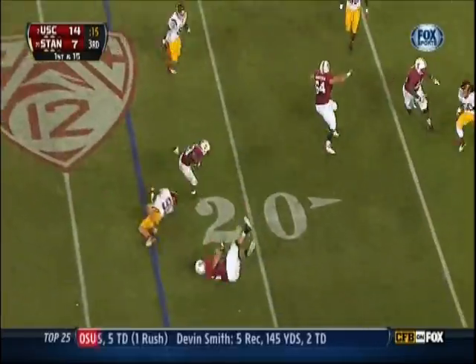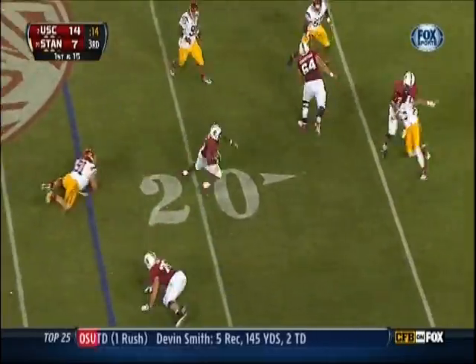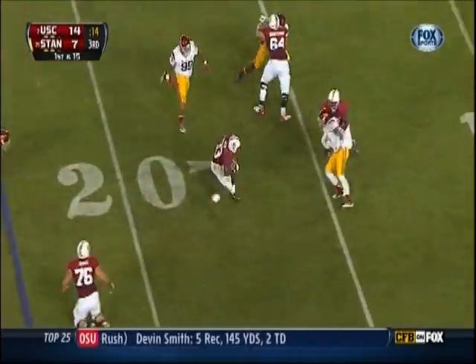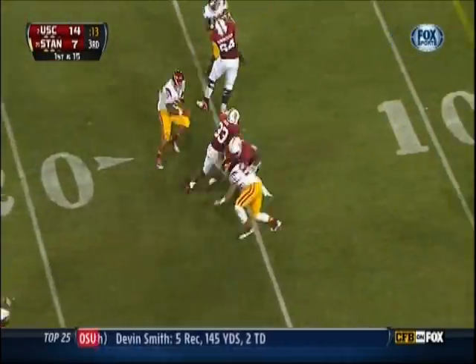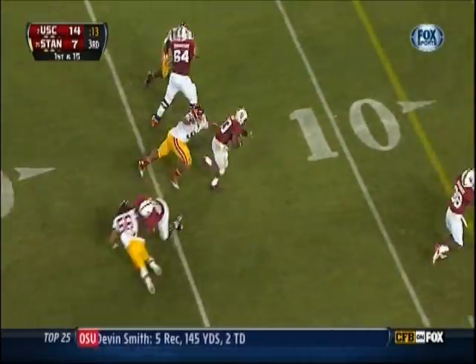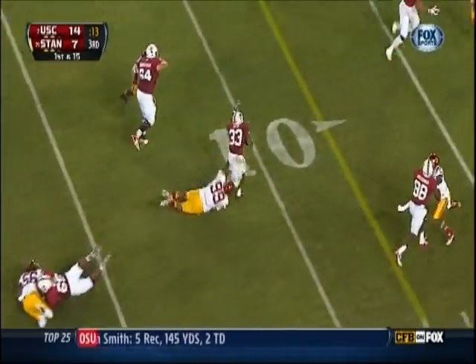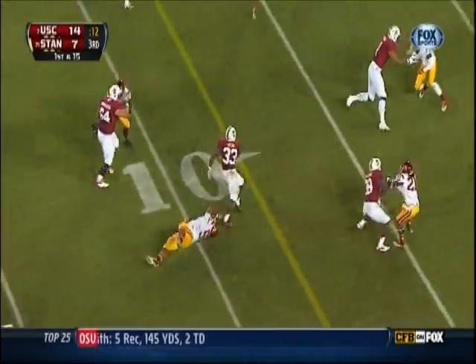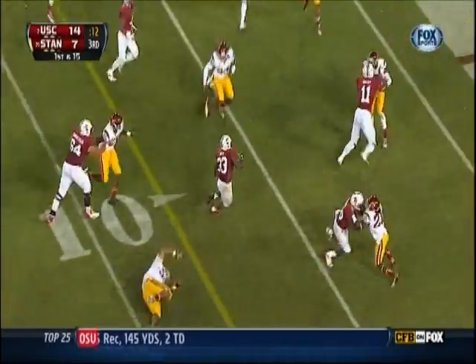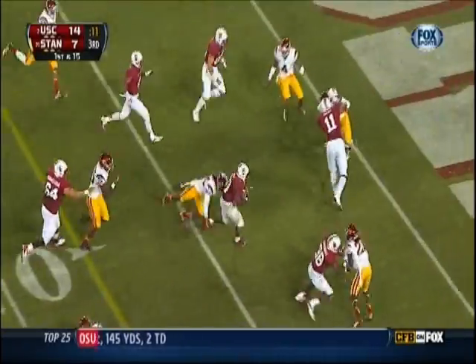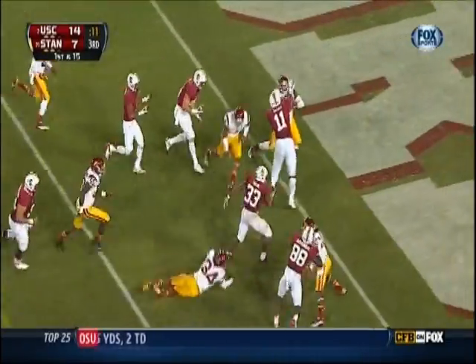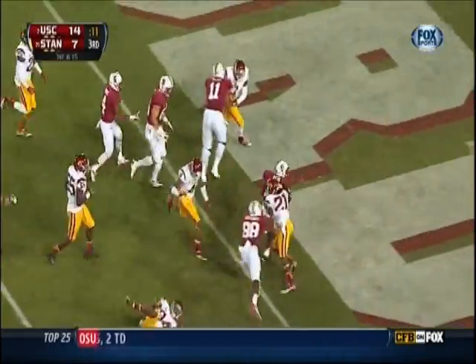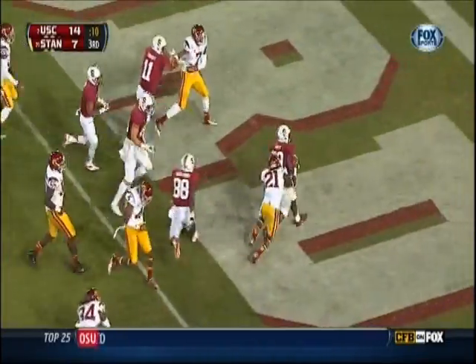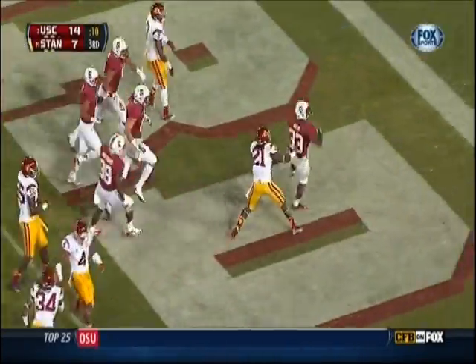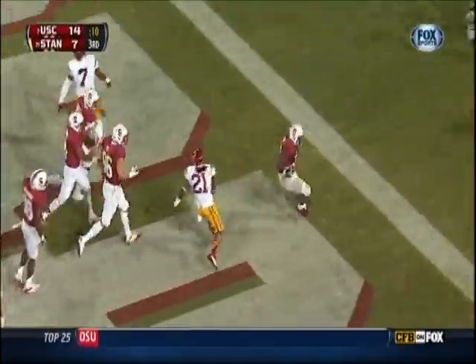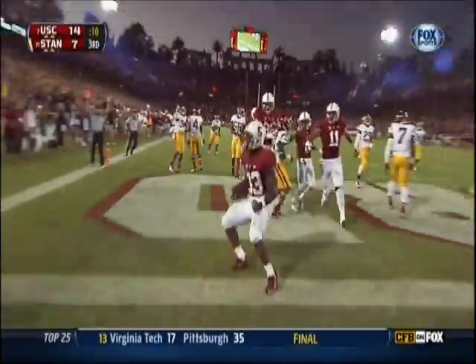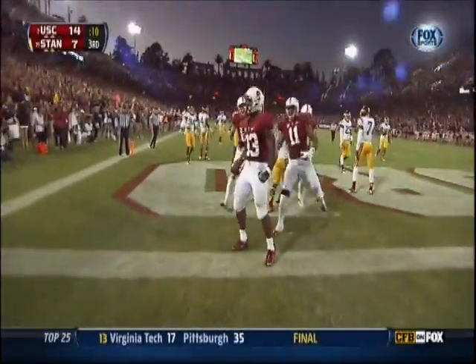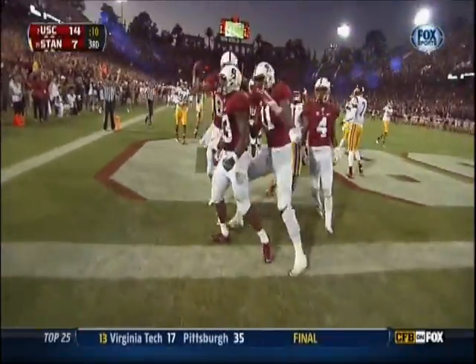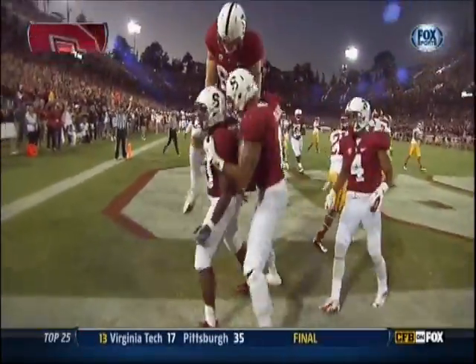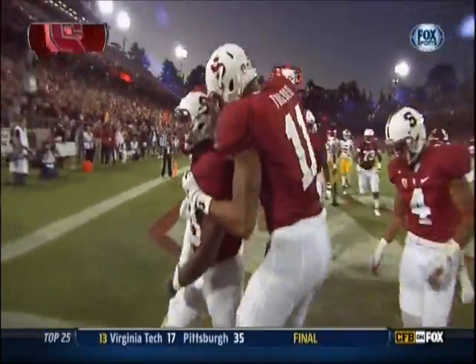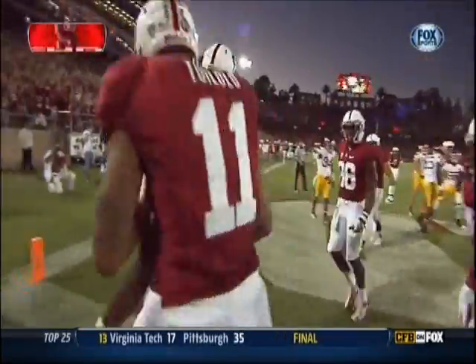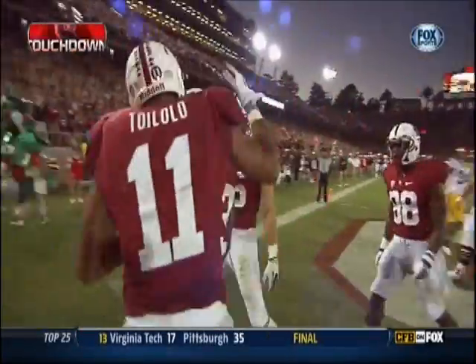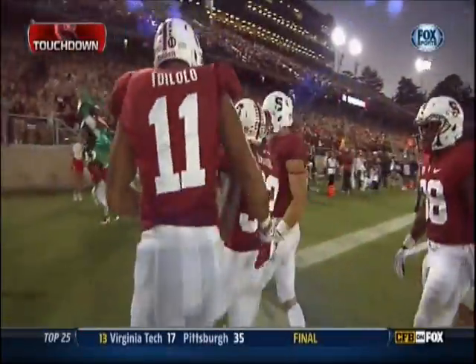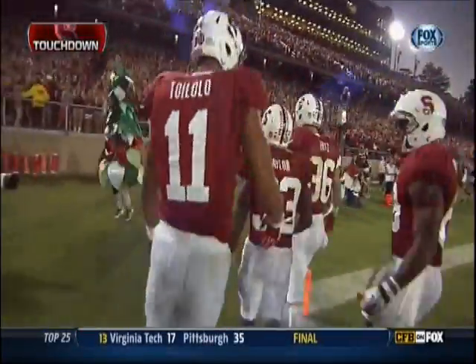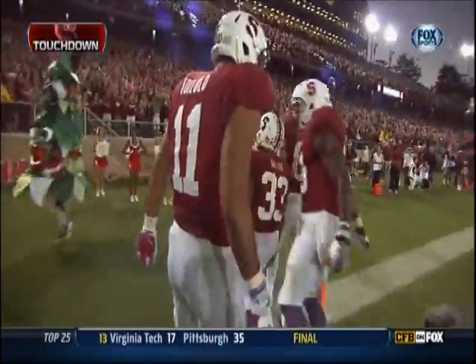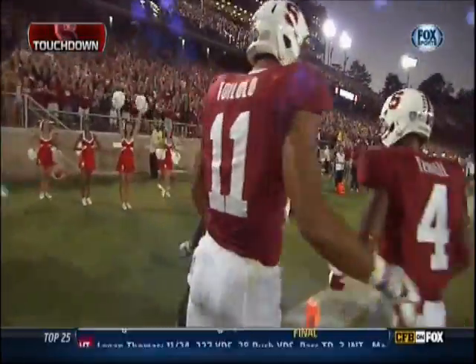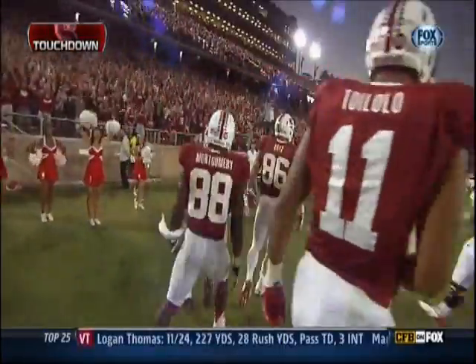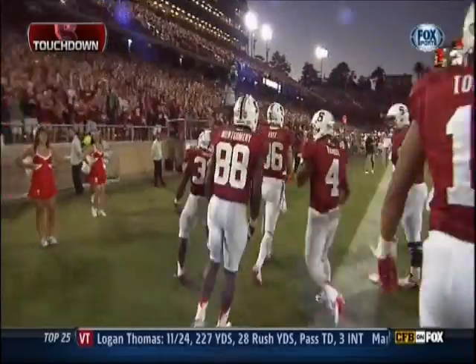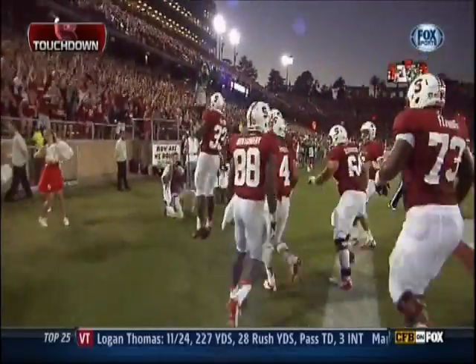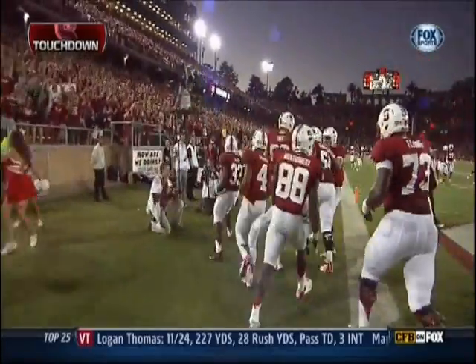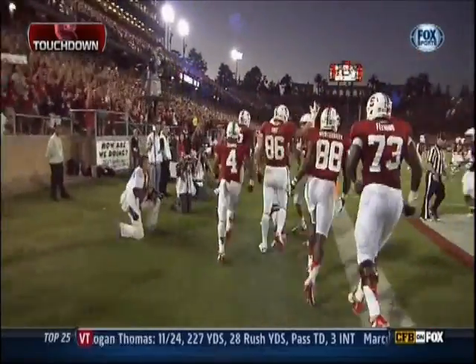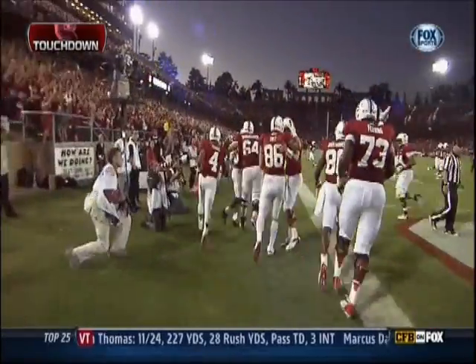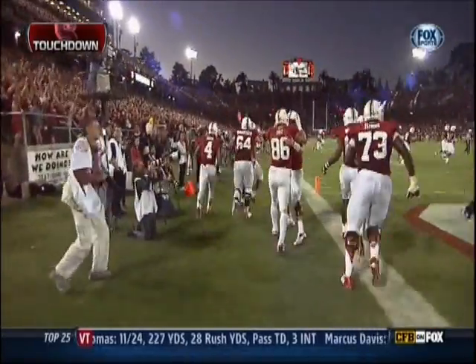Screen to Taylor — gets it blocked. Taylor keeps his balance, still running. Stephon Taylor — Touchdown Stanford! What a play, 23 yards.